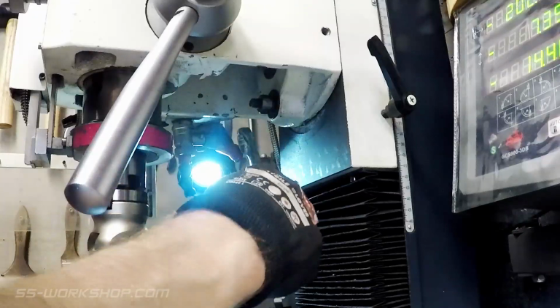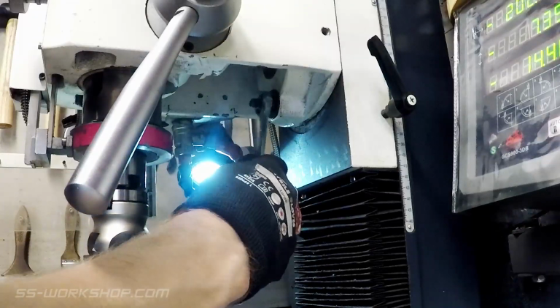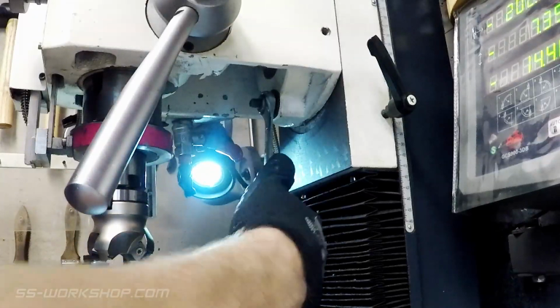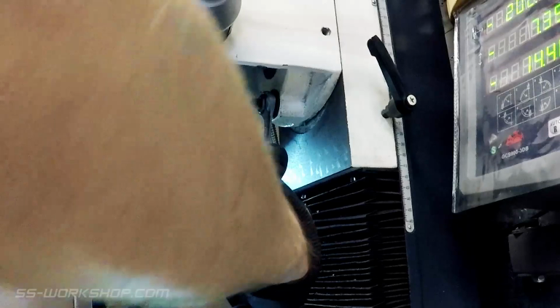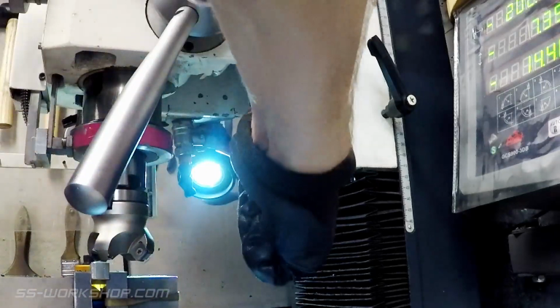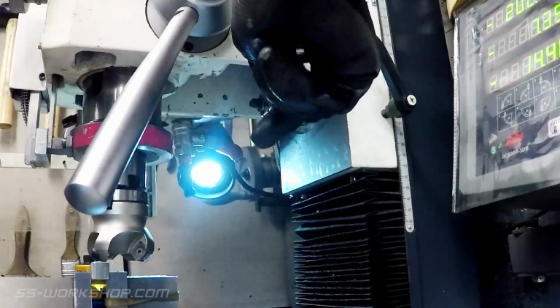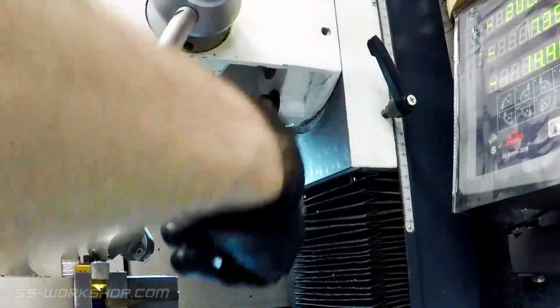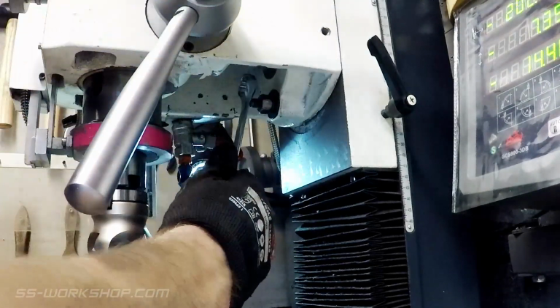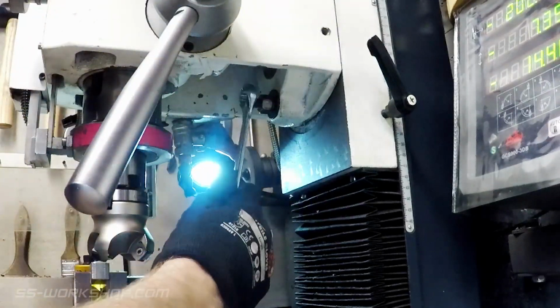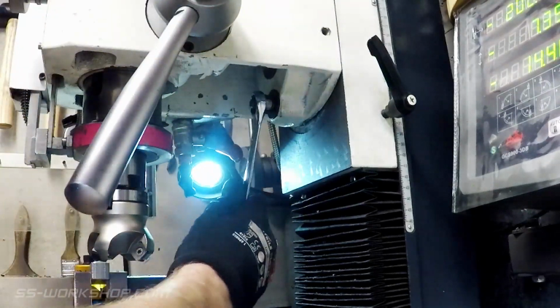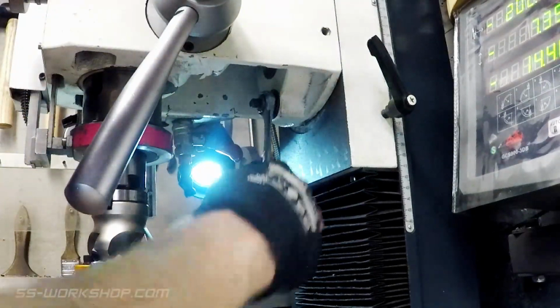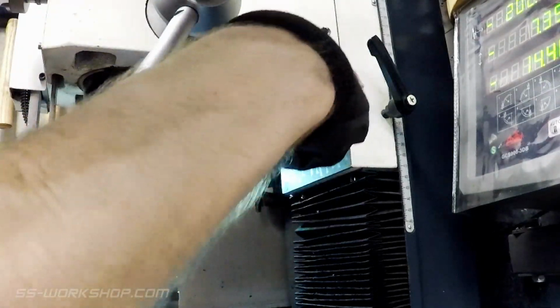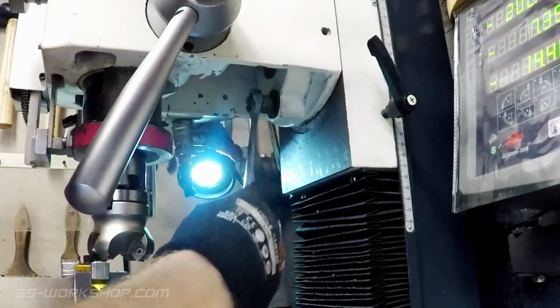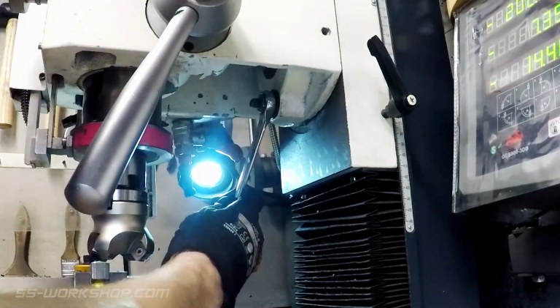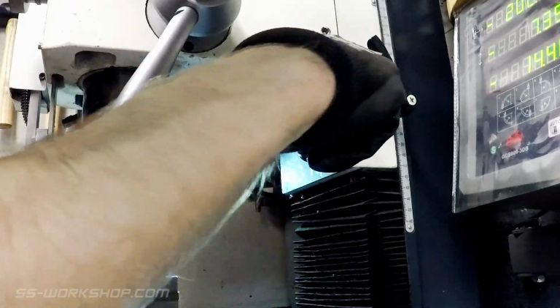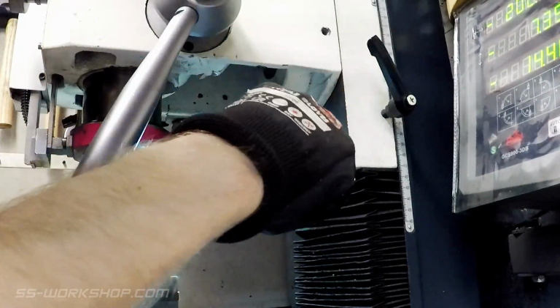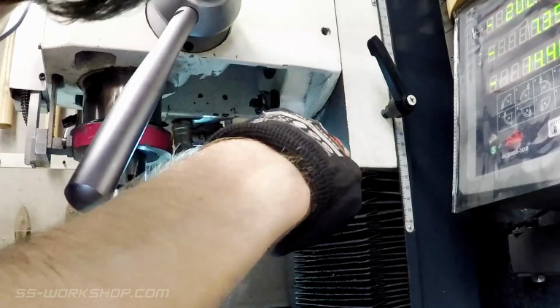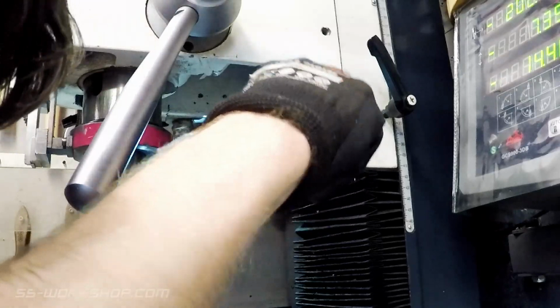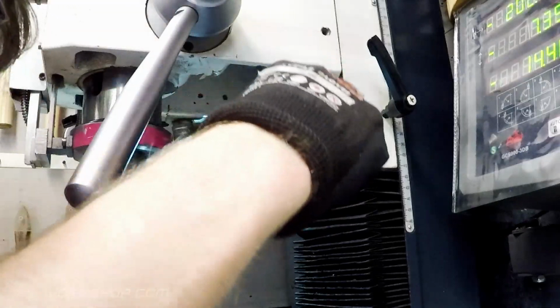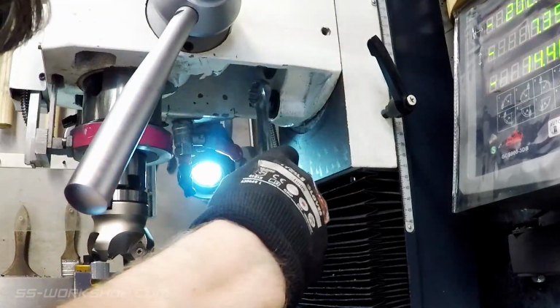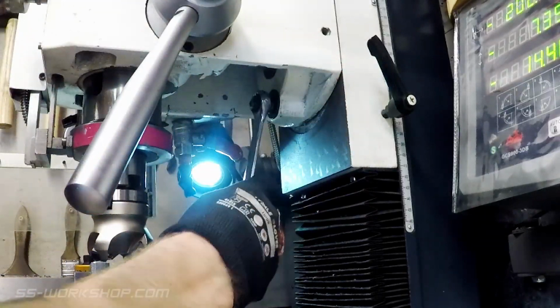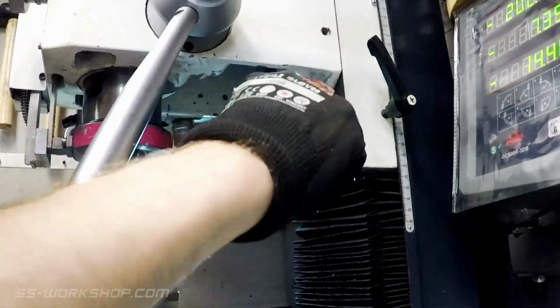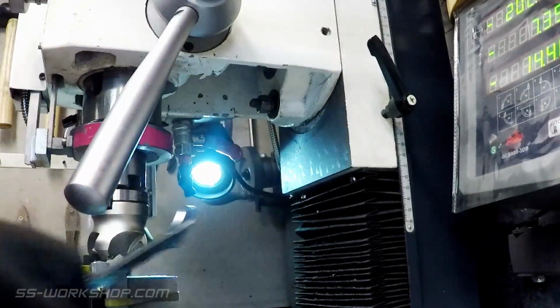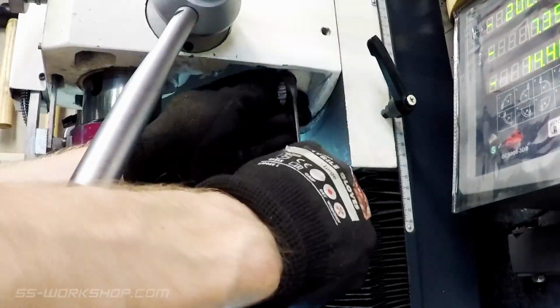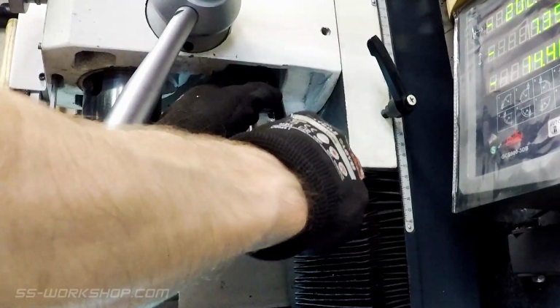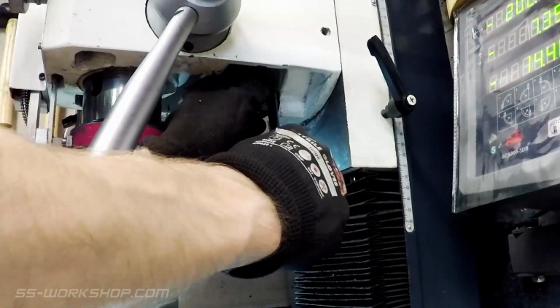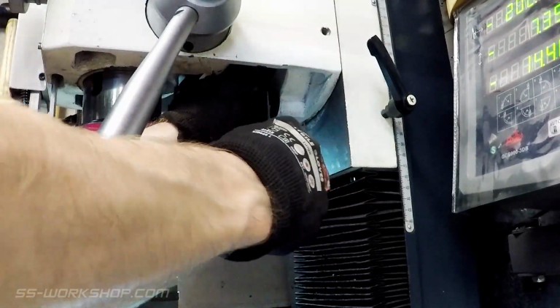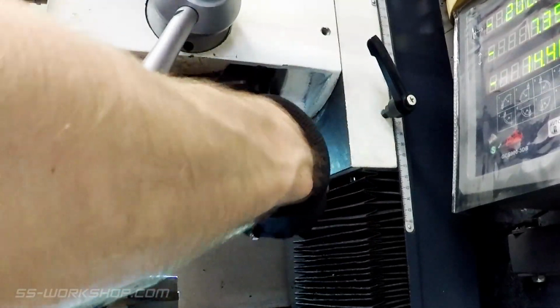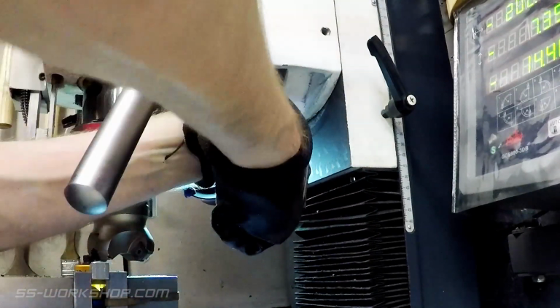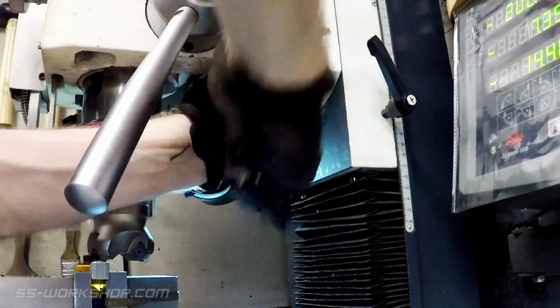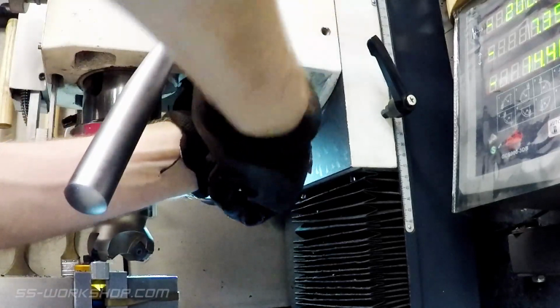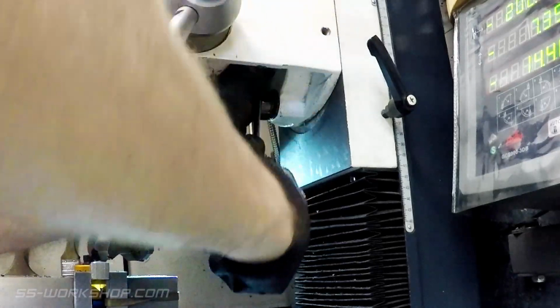At this point we need to rotate the head. So loosen the bolts that allow the head to rotate. These are located in the bottom of the casting. Take care not to loosen these too much, as it'll make it more difficult to control the head as you rotate it.